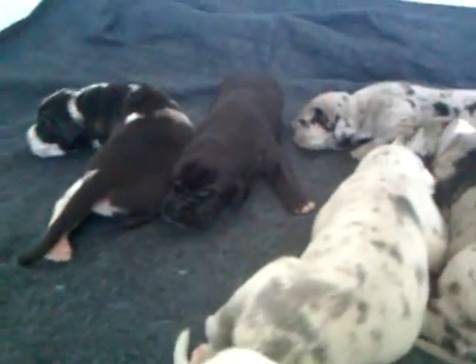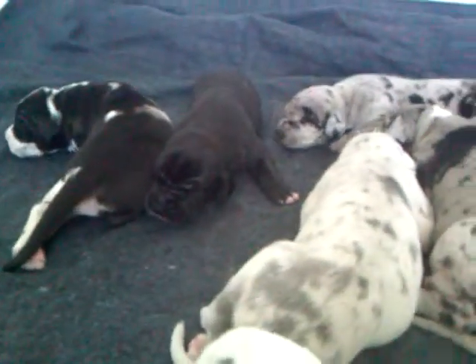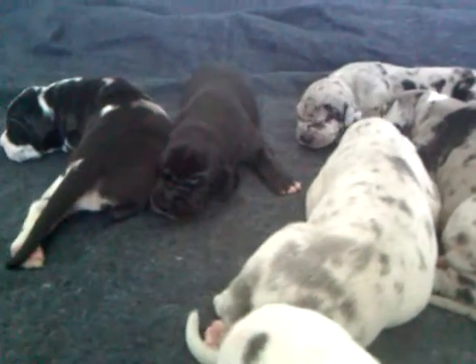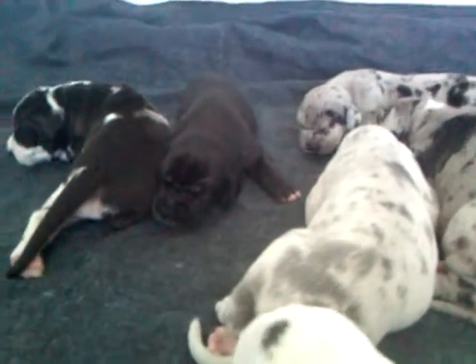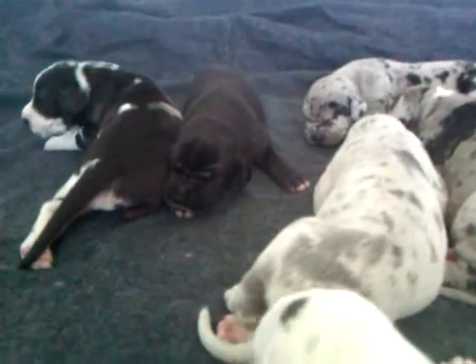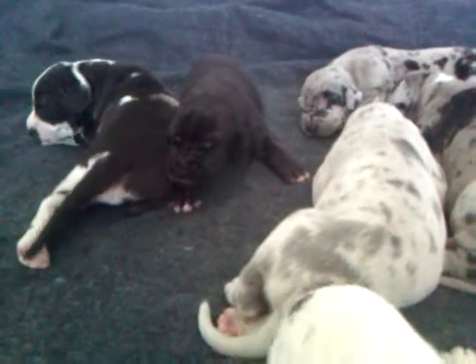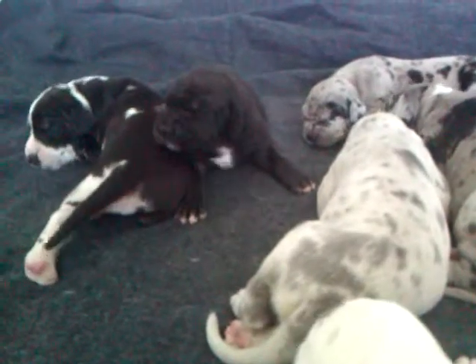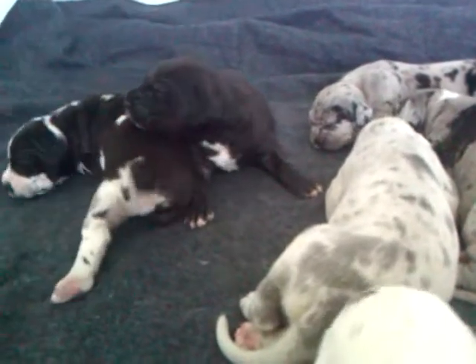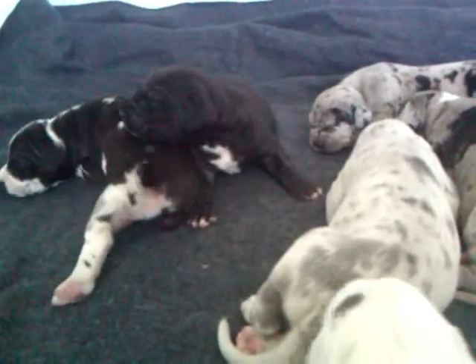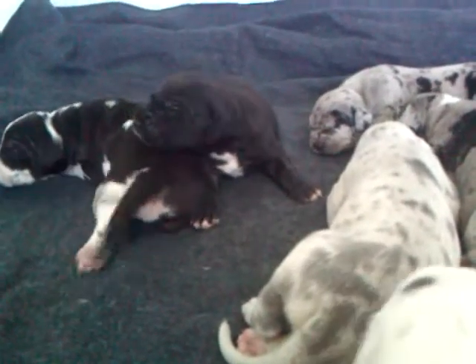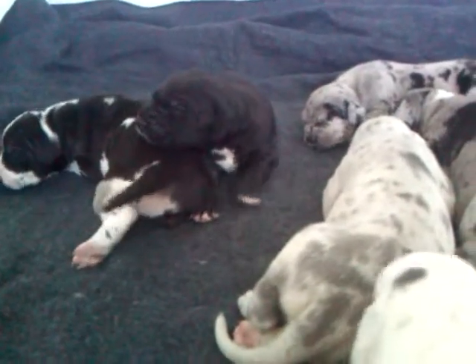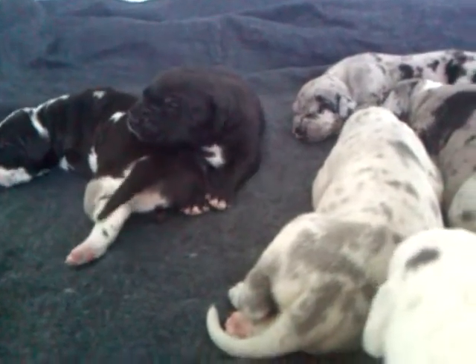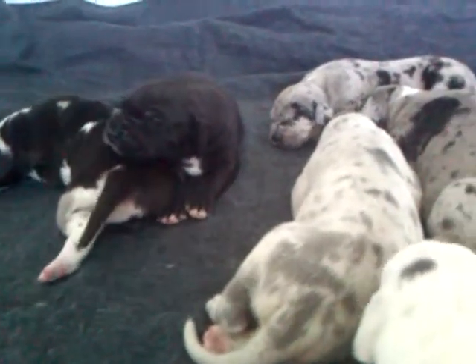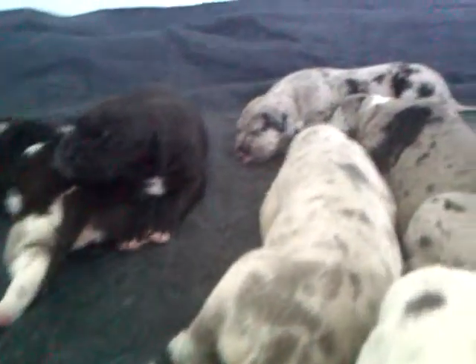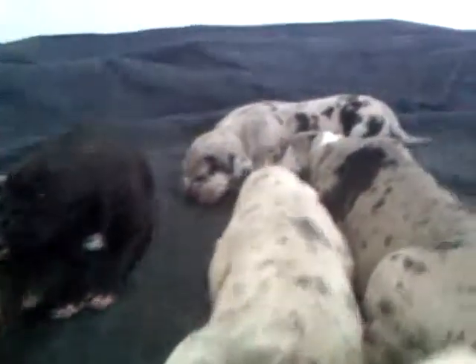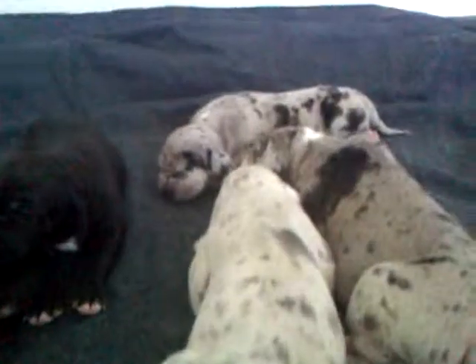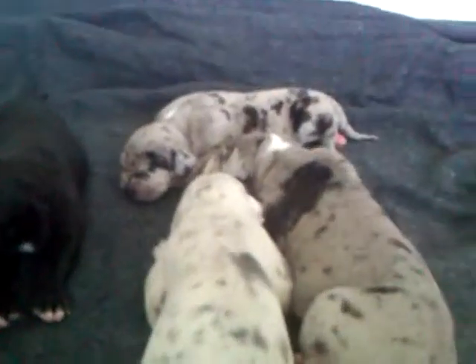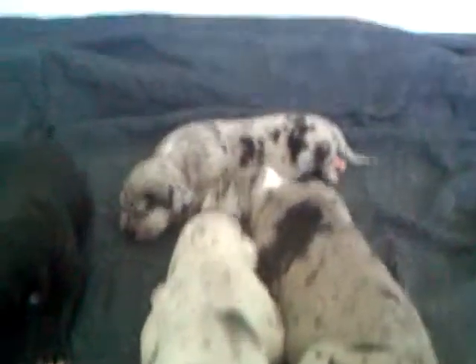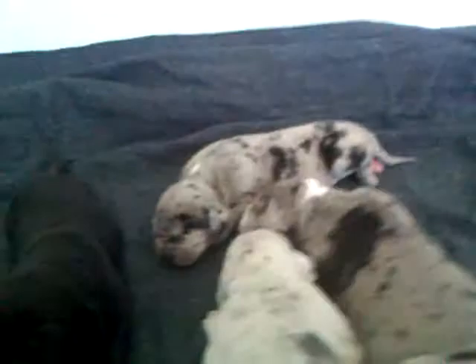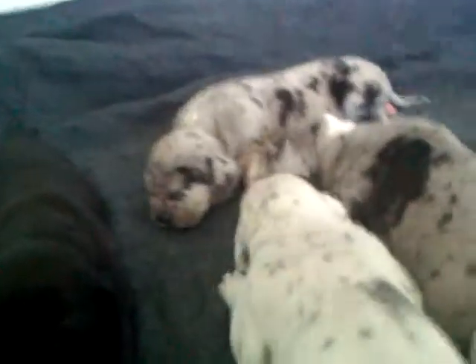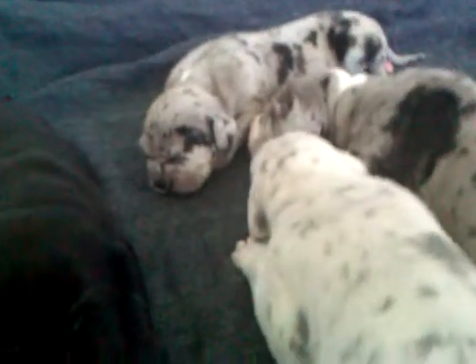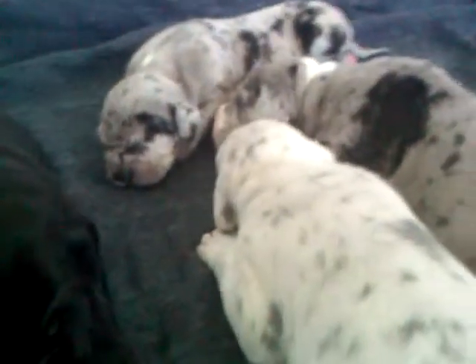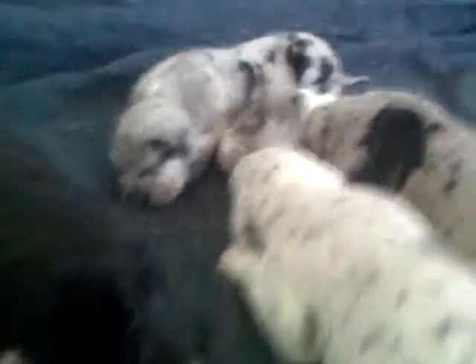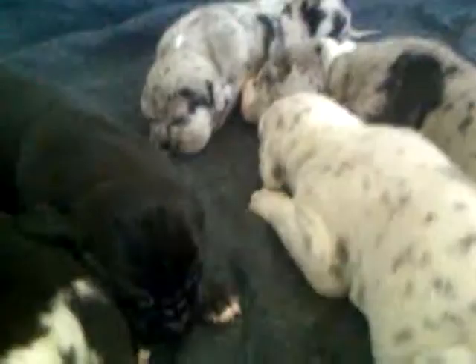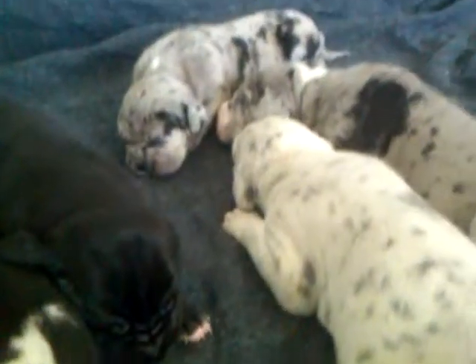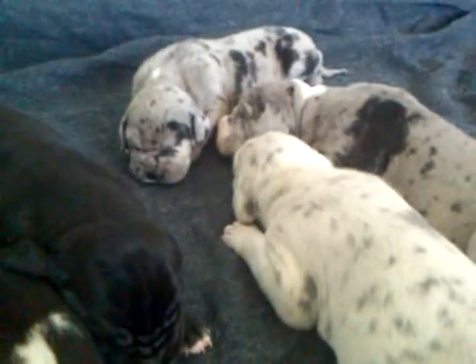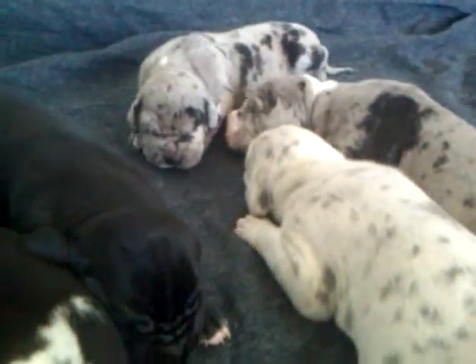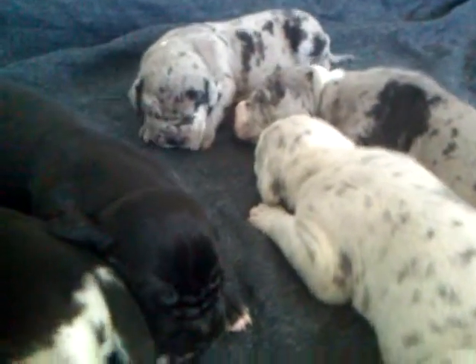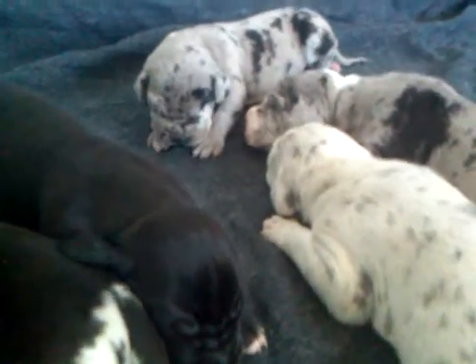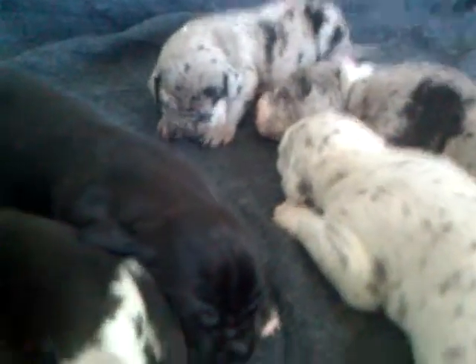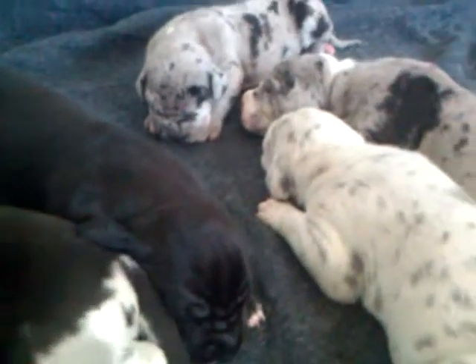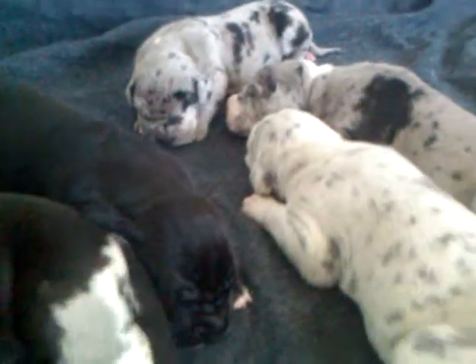They have really wide faces because Cash is out of Germany and he is their granddad. They will be very large — Dad is 175 pounds and Mom is 140.